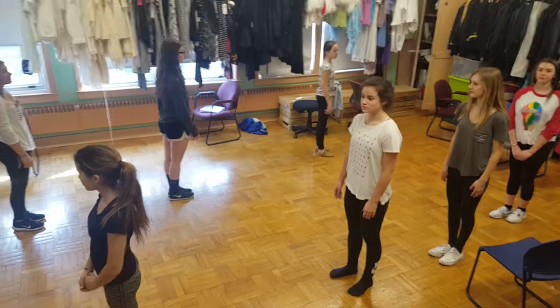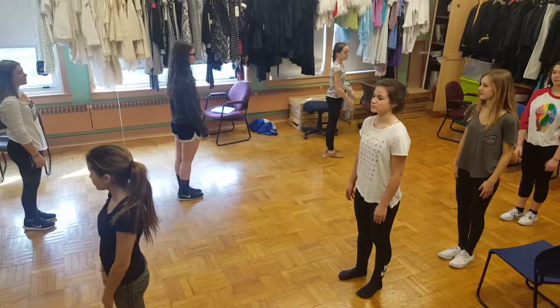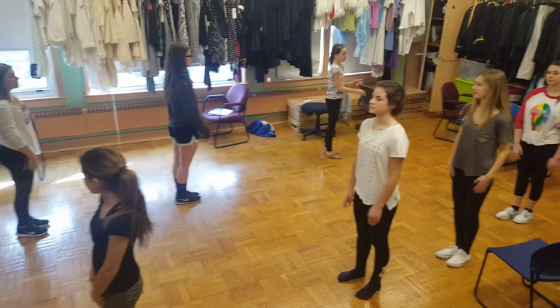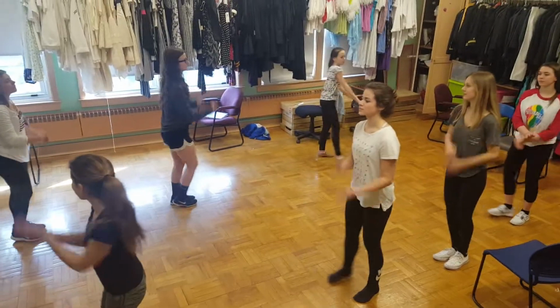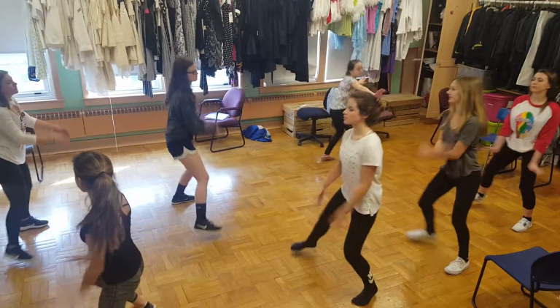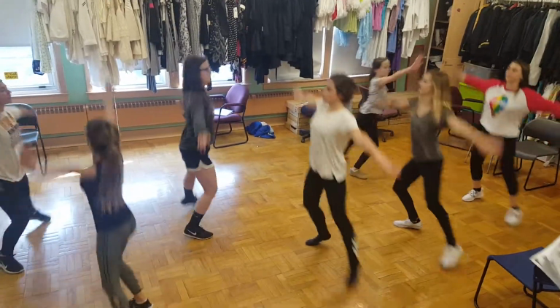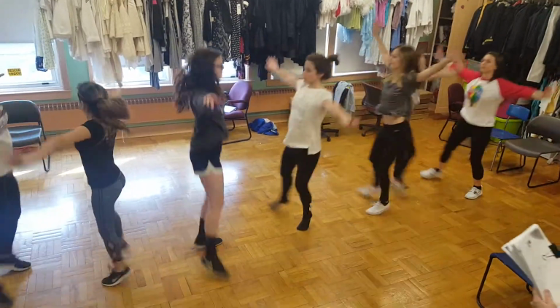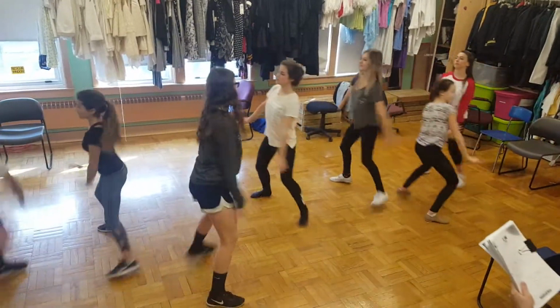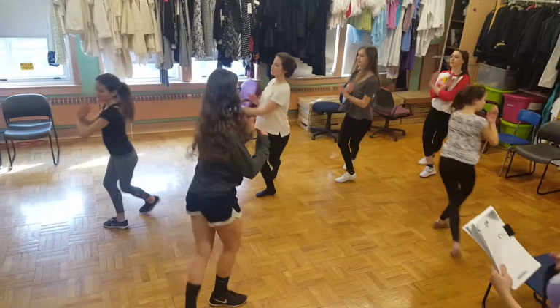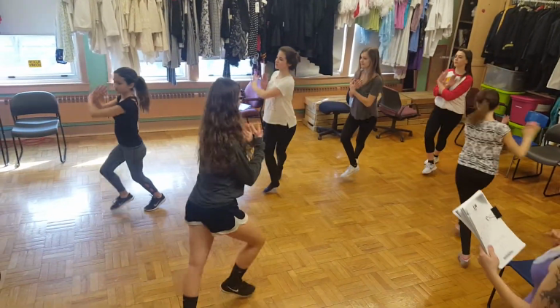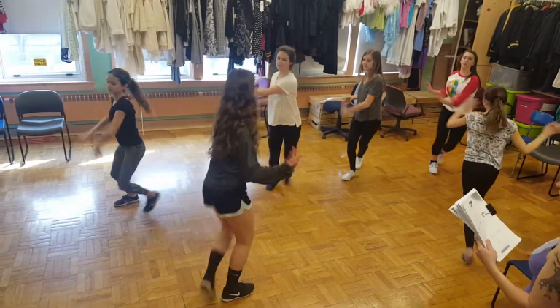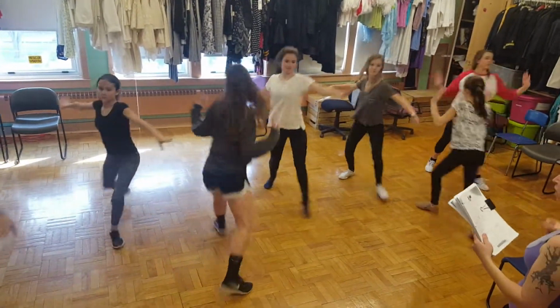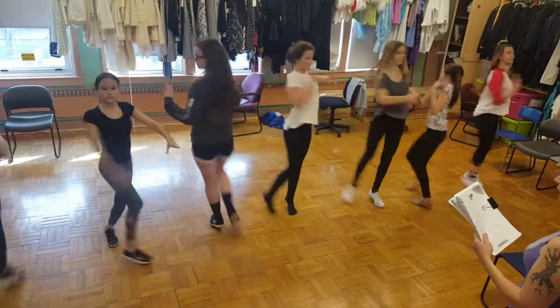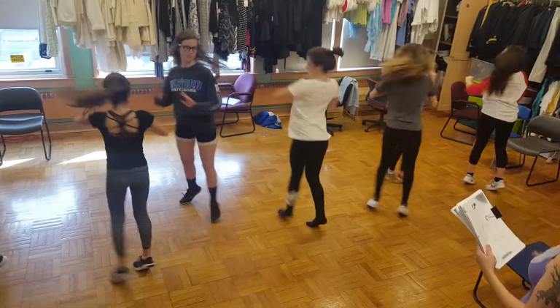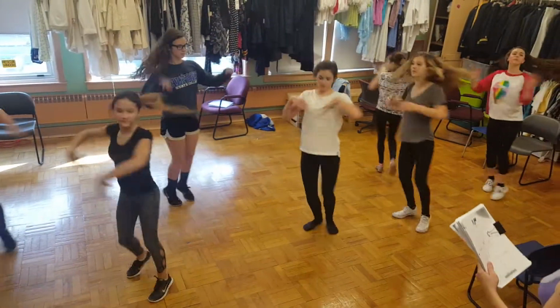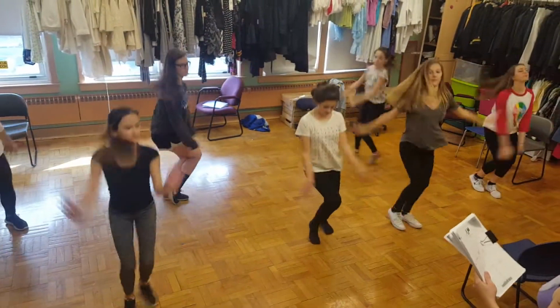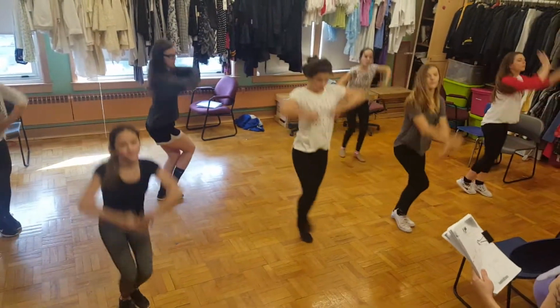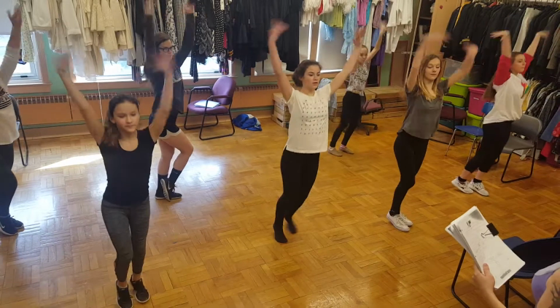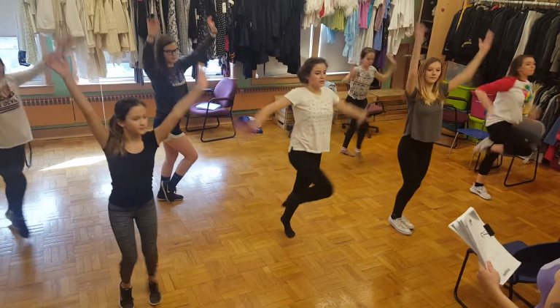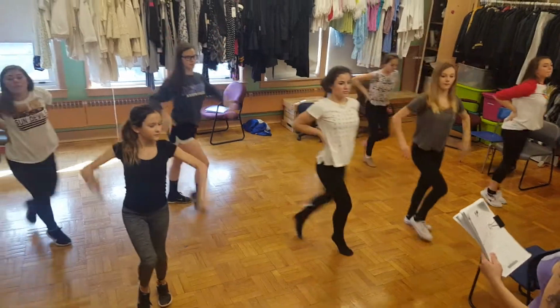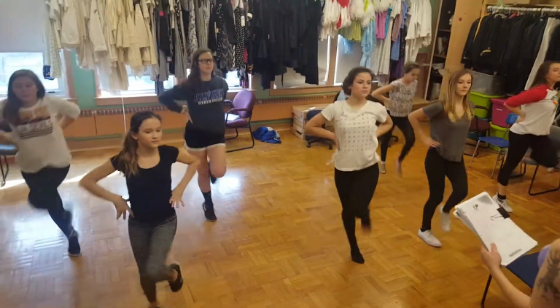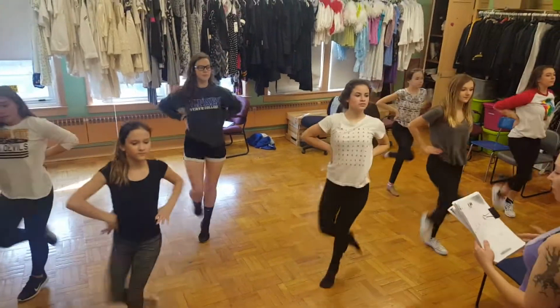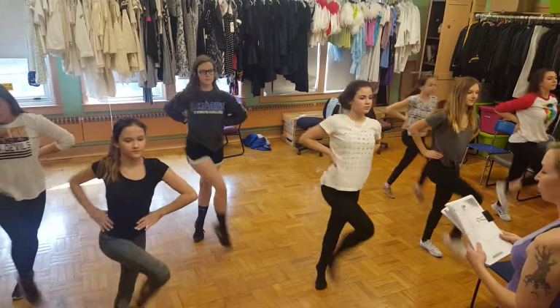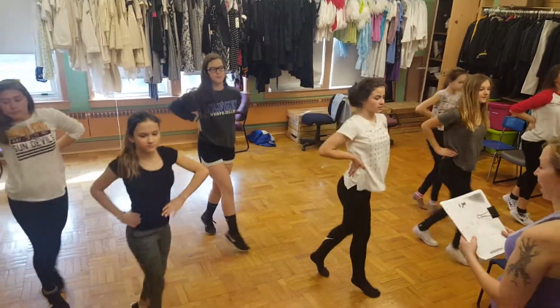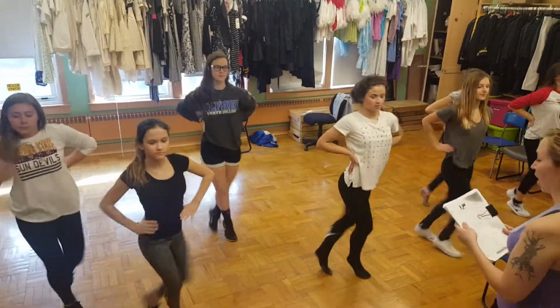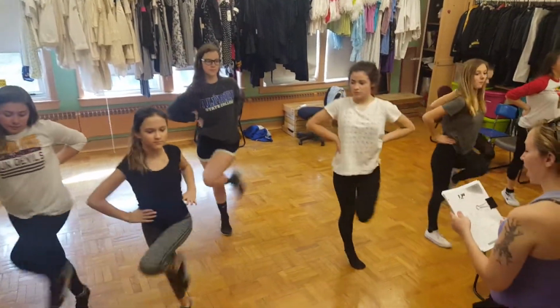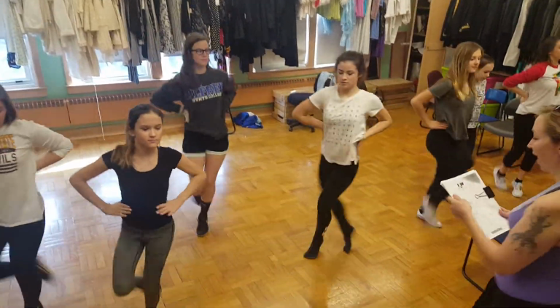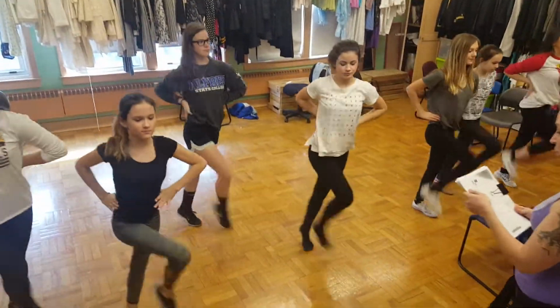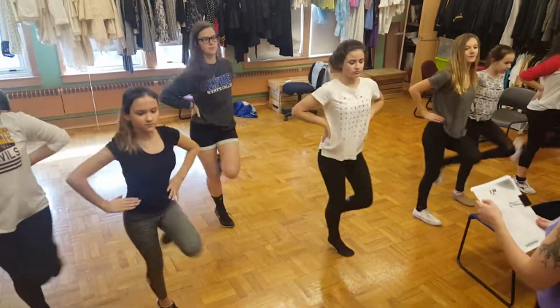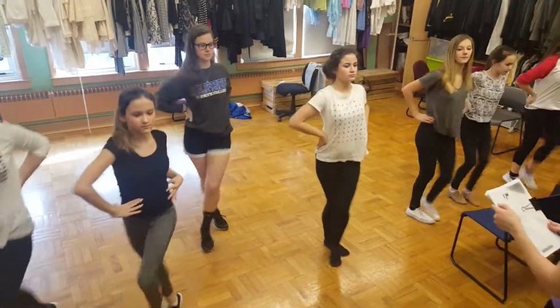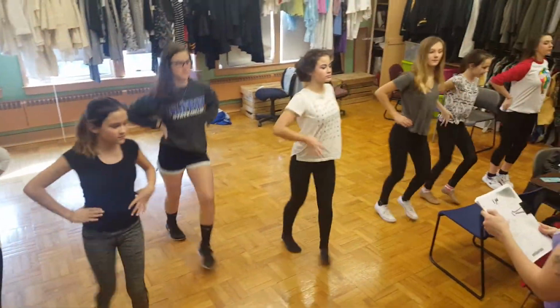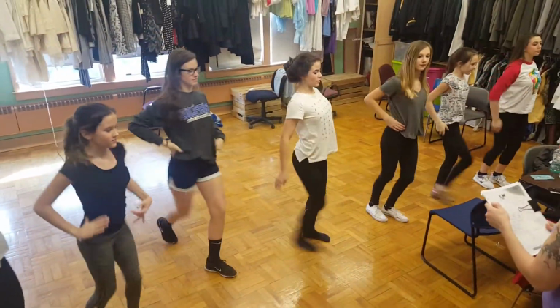Here you go. Chasse, ball change. Chane, arms up and right, left, right and right, left, right and left and swing.